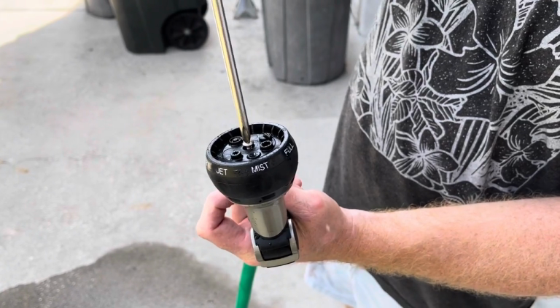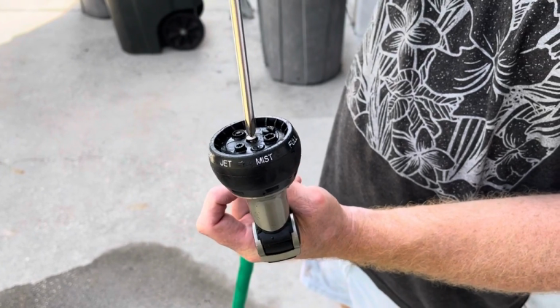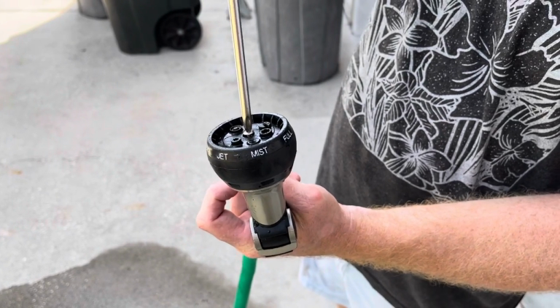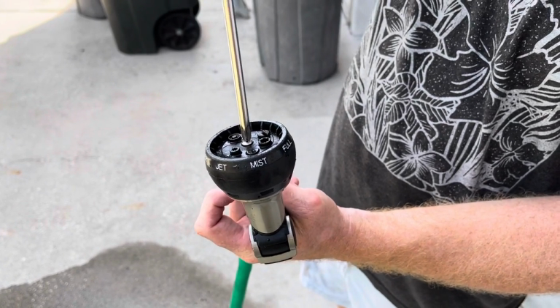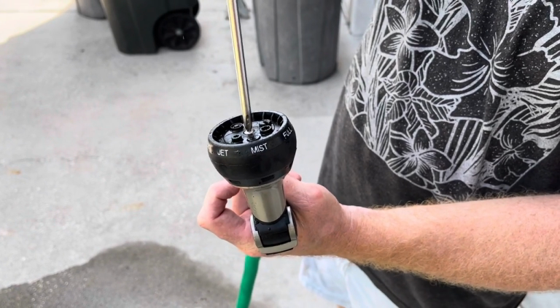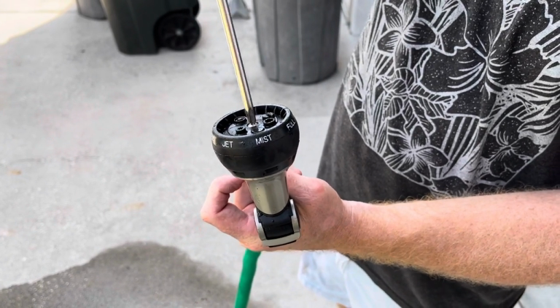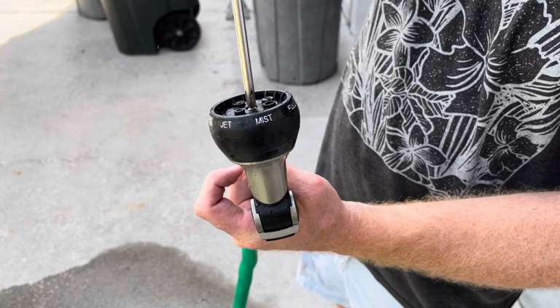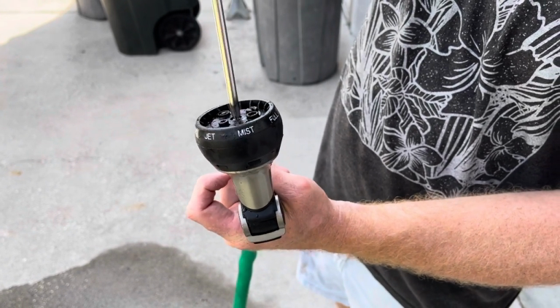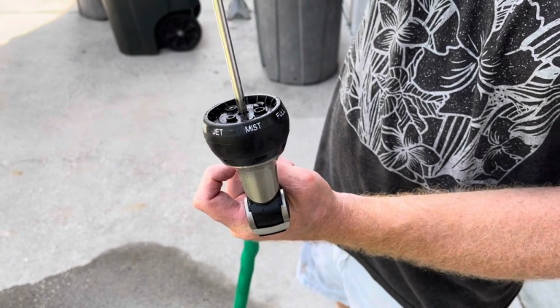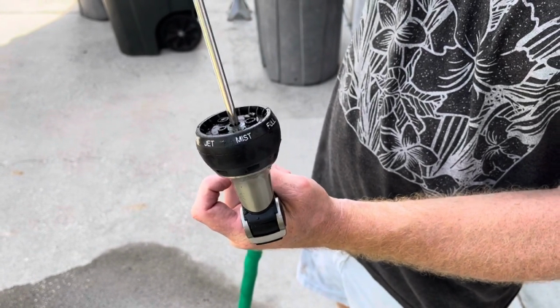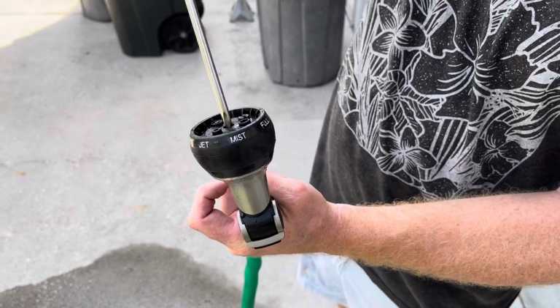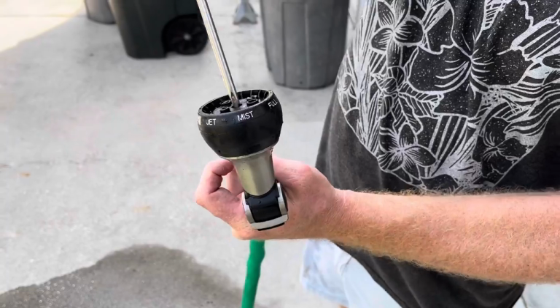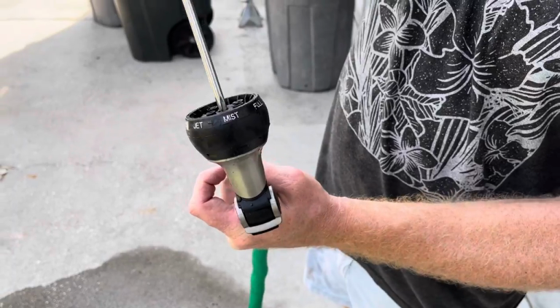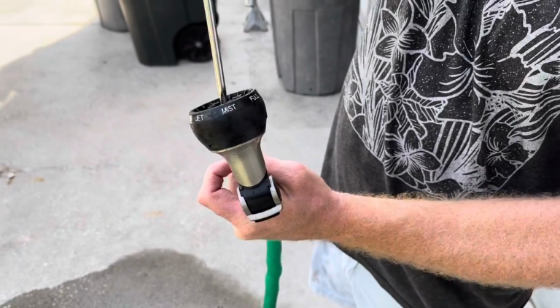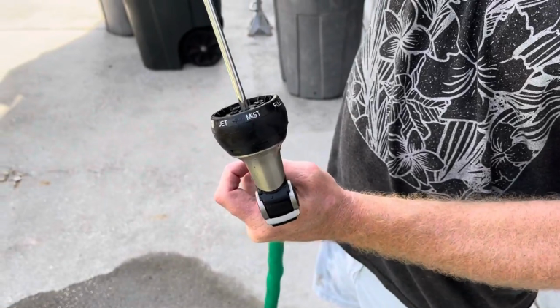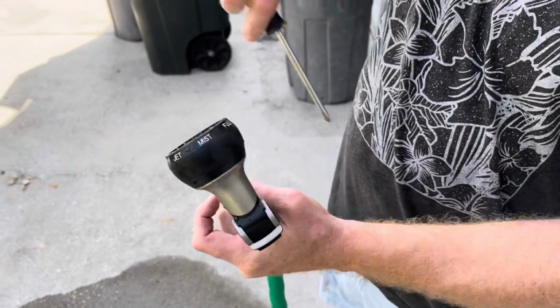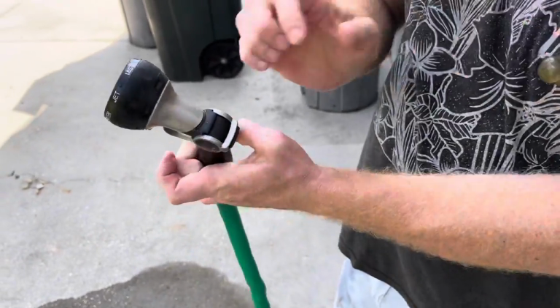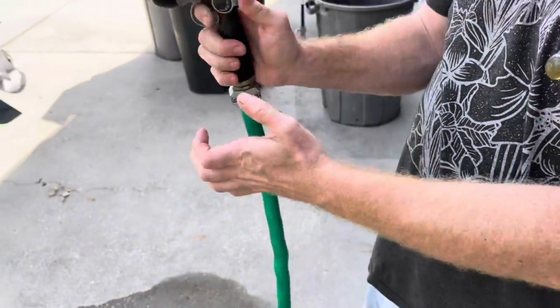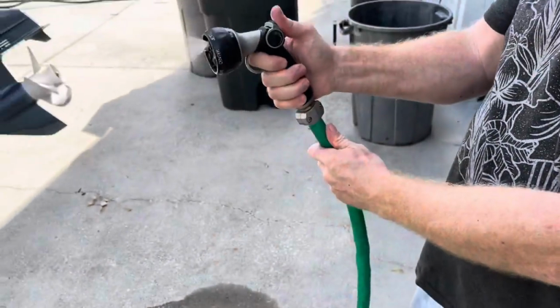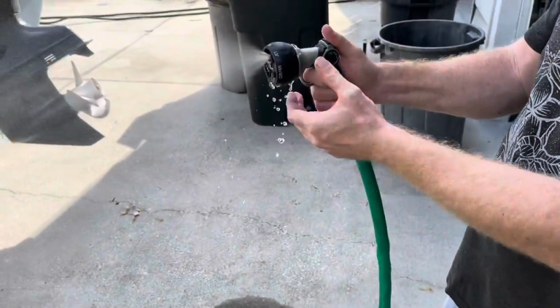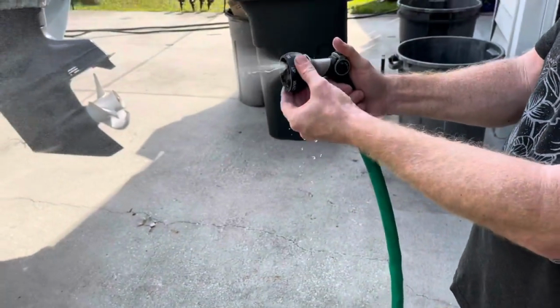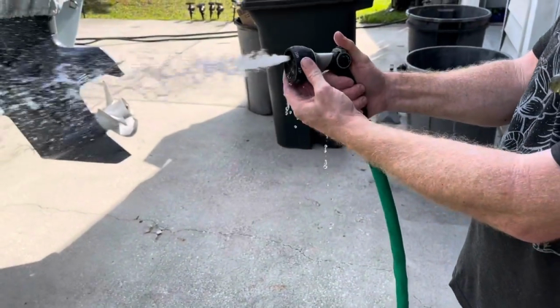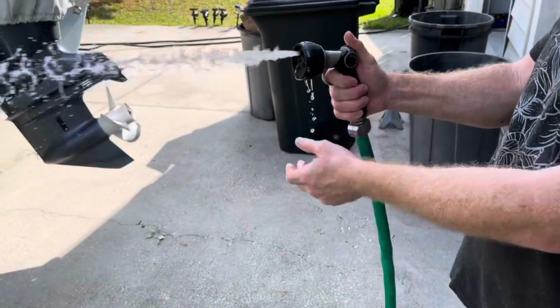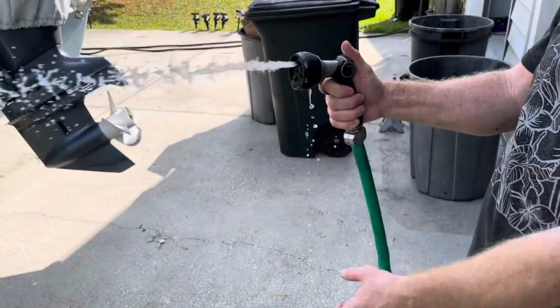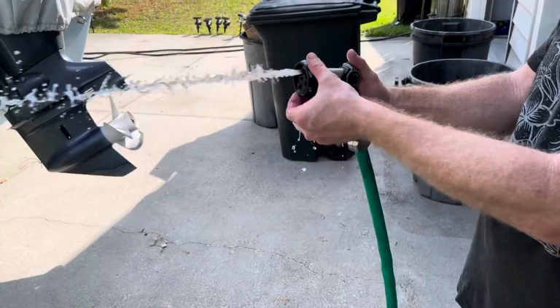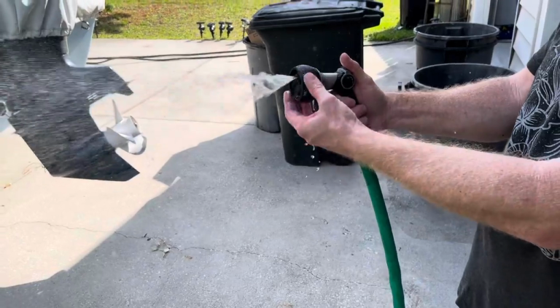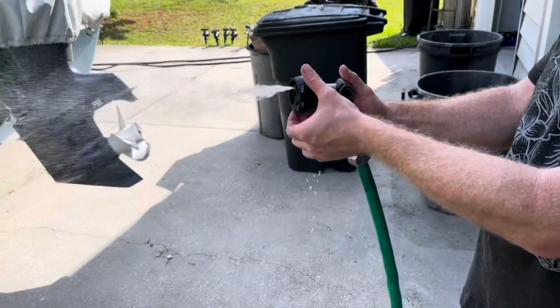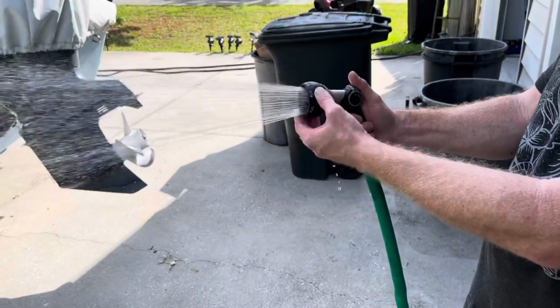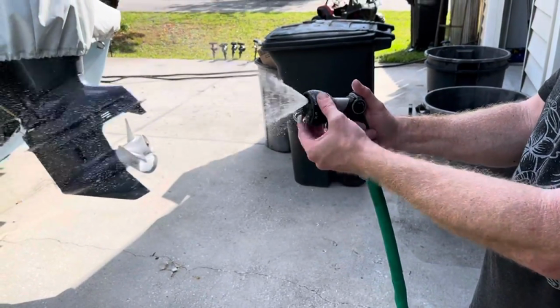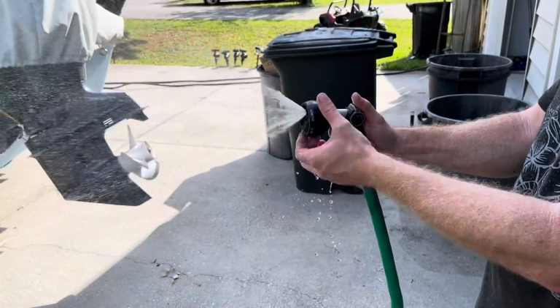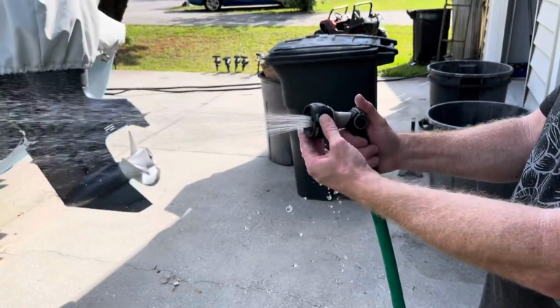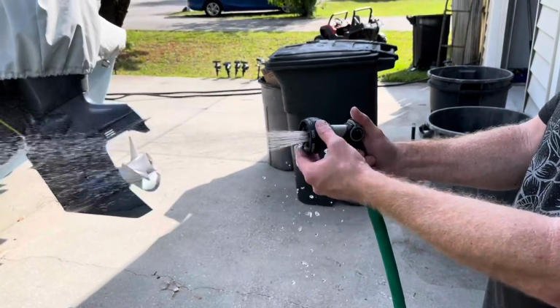Now once you get this tightened down, it should be like new. If your o-ring is broken, you might as well buy a new one. But generally, that's going to fix it. There — back to normal. Looks pretty good.